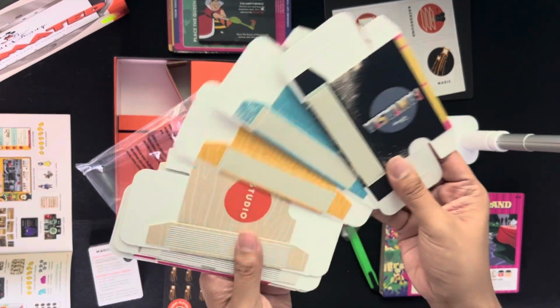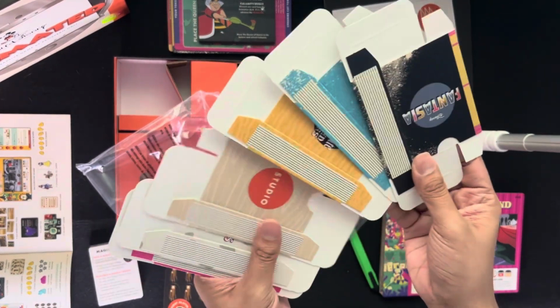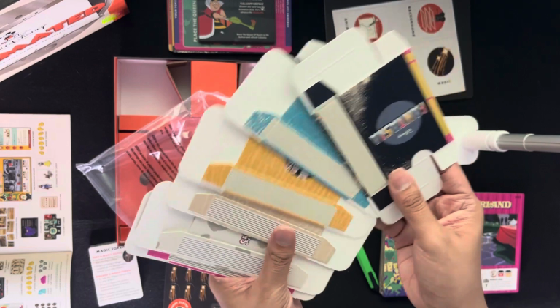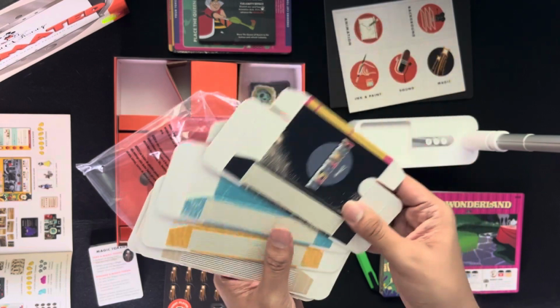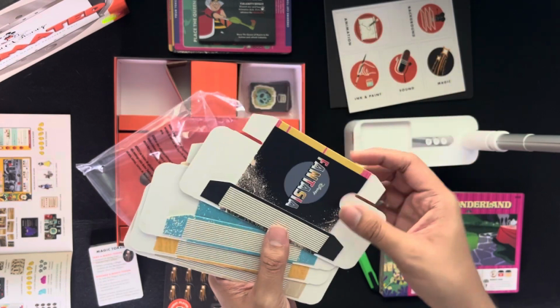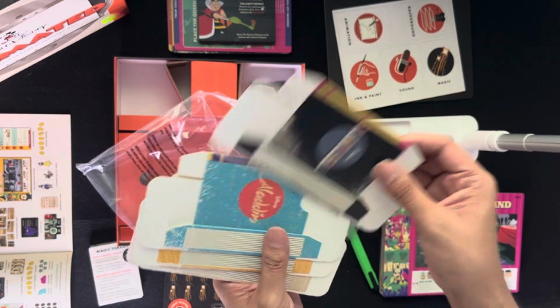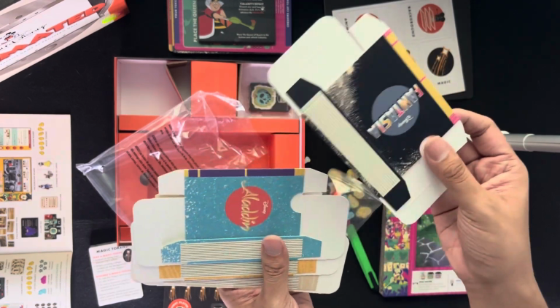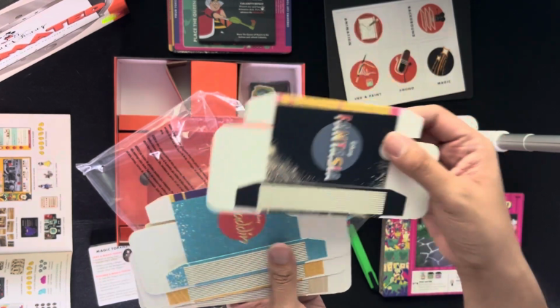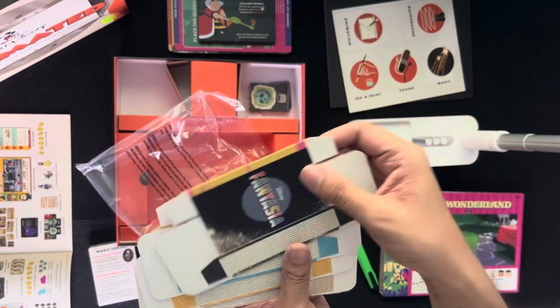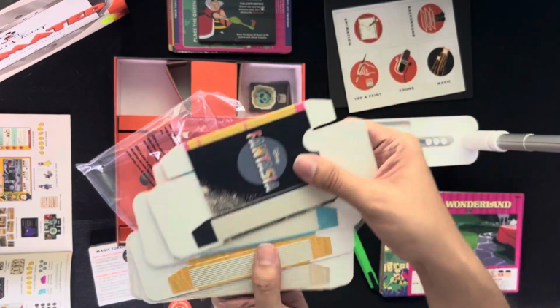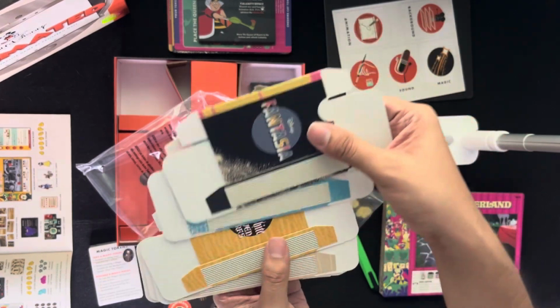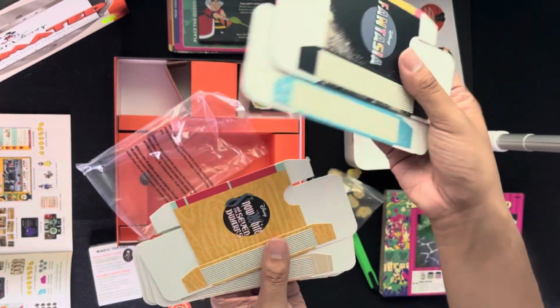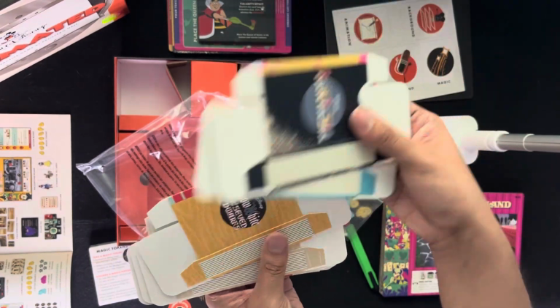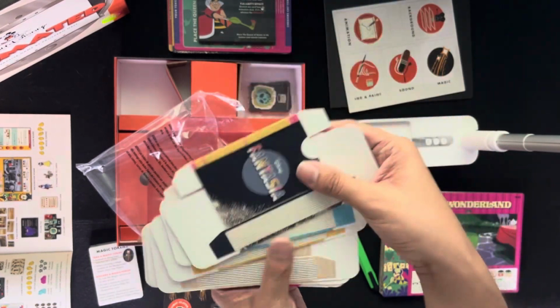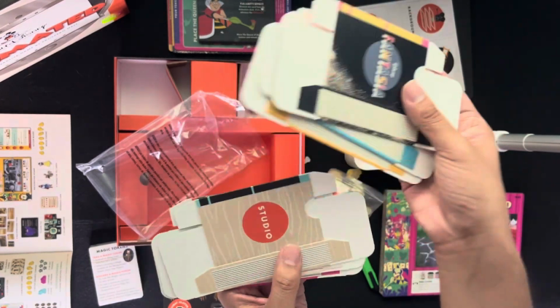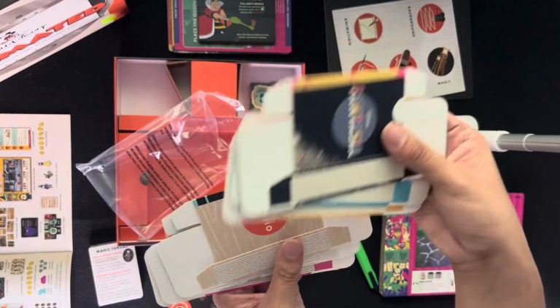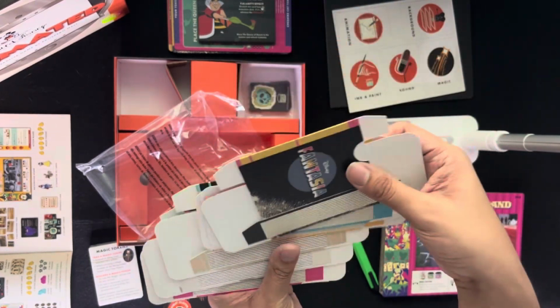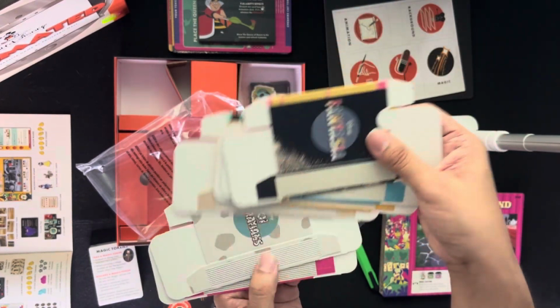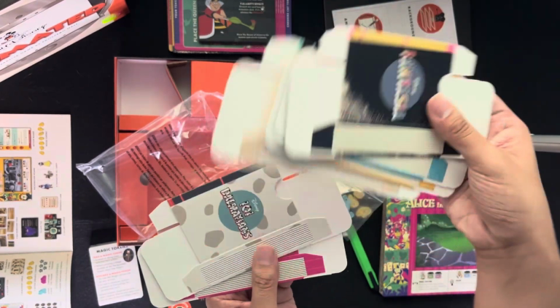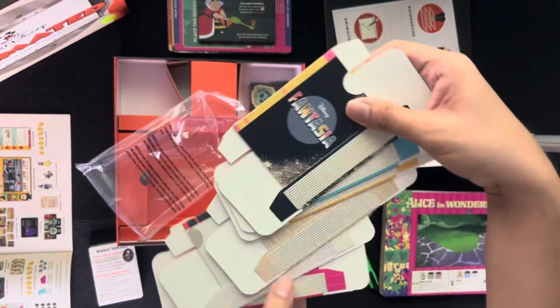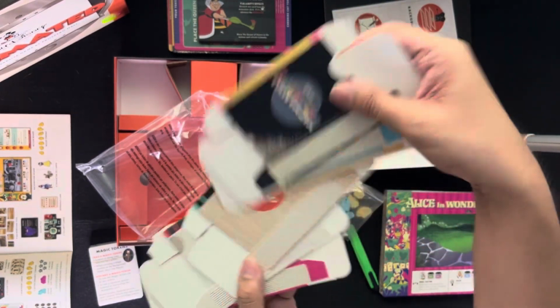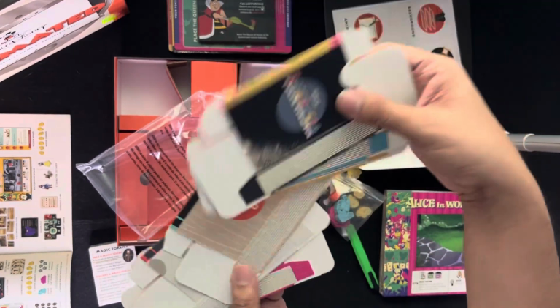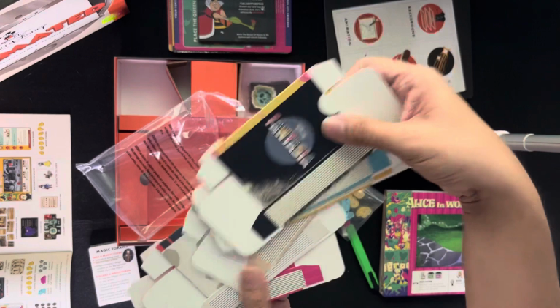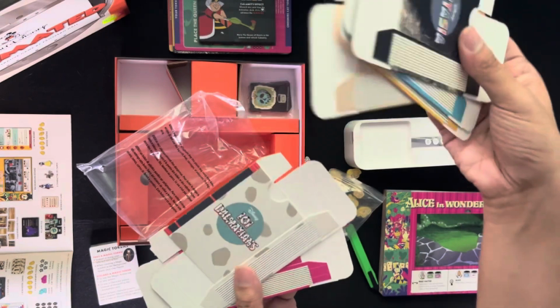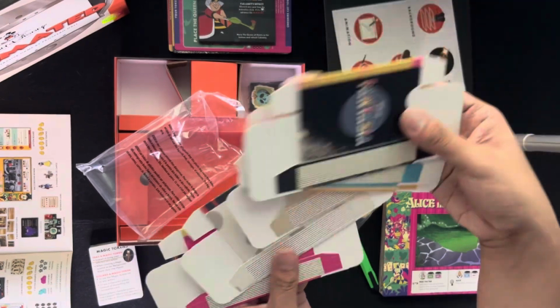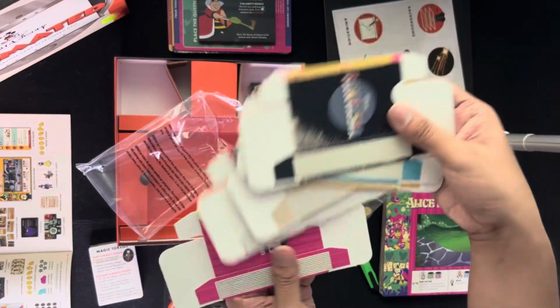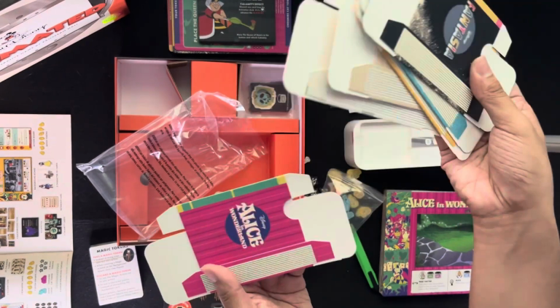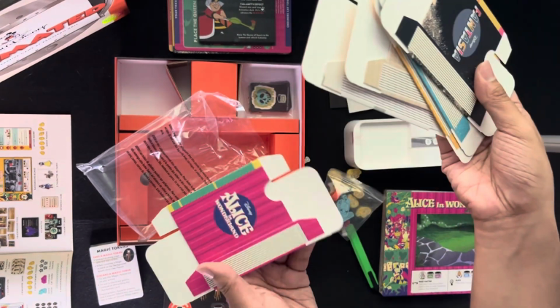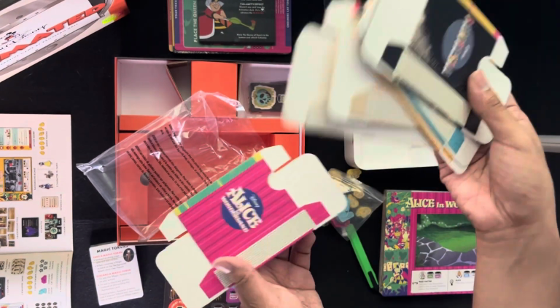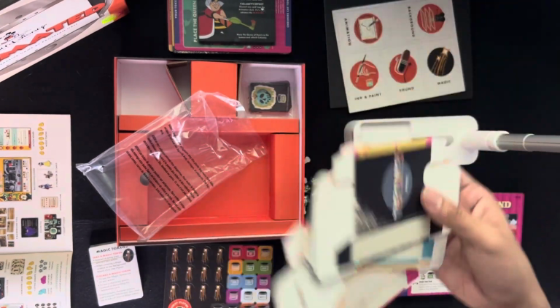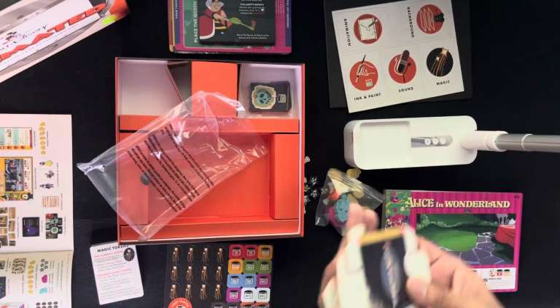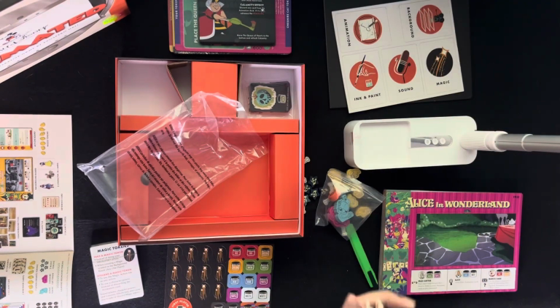Tiles for all the different films: Fantasia, Aladdin, Snow White, the Studio itself, 101 Dalmatians, and Alice in Wonderland.